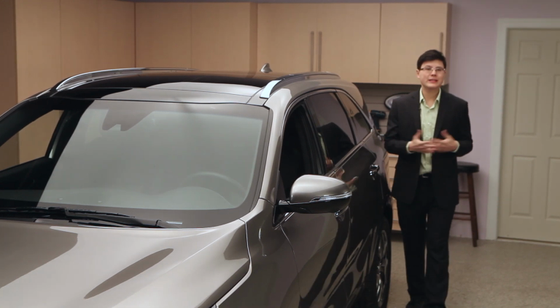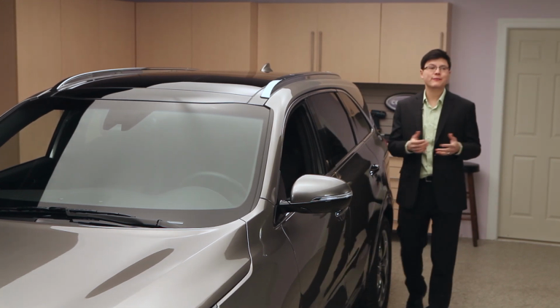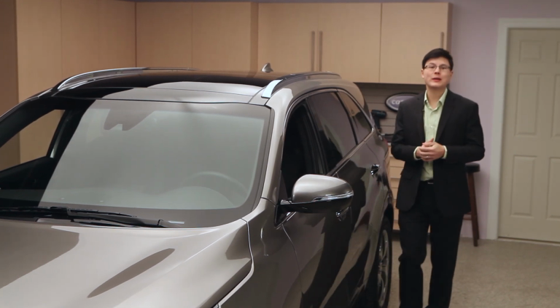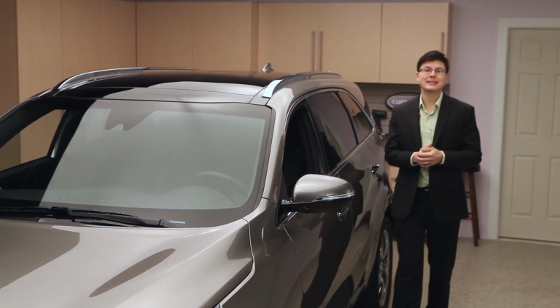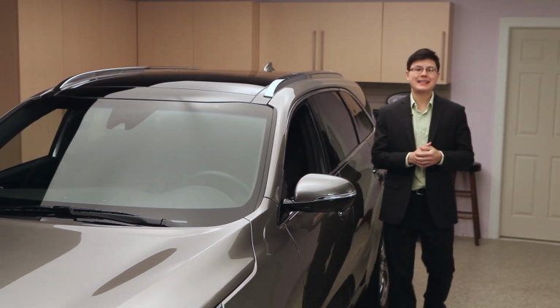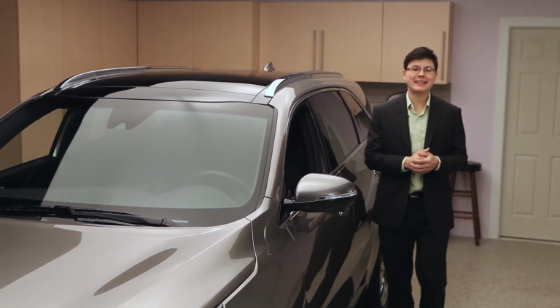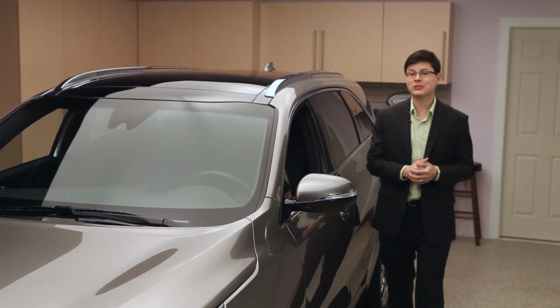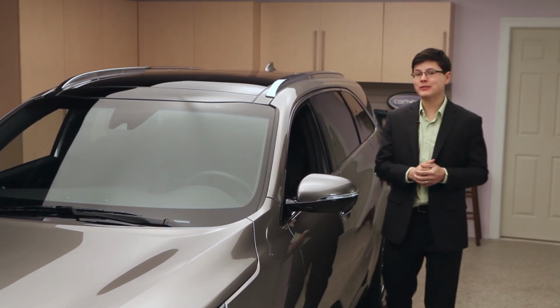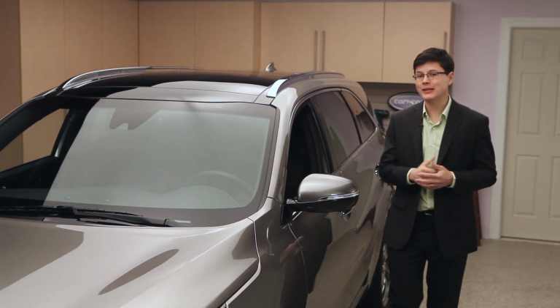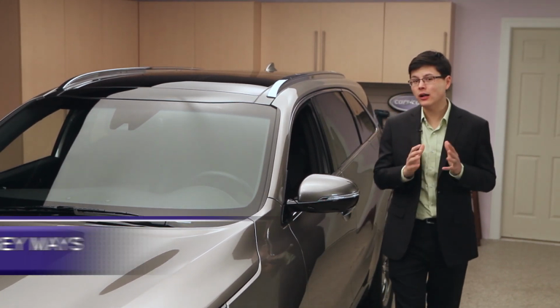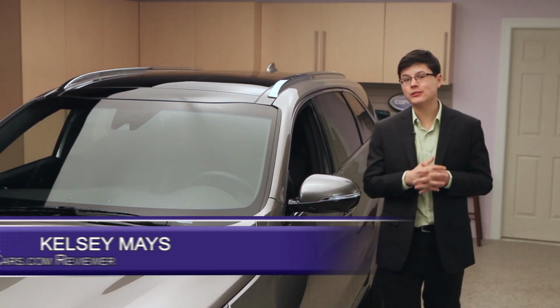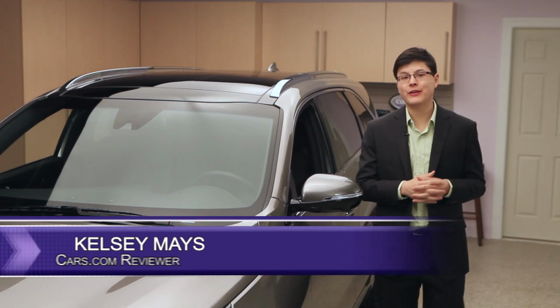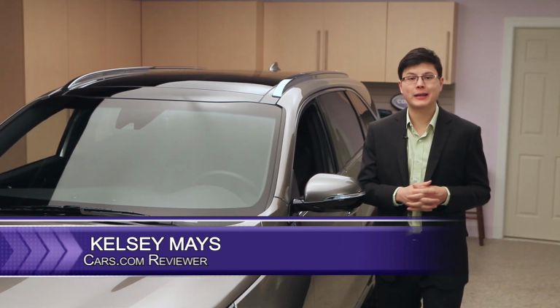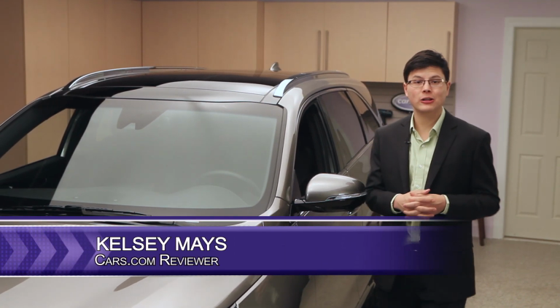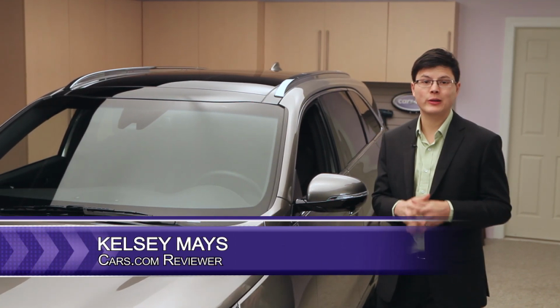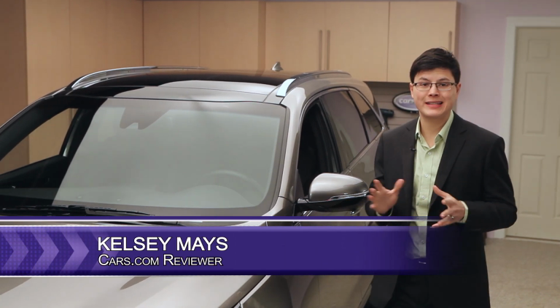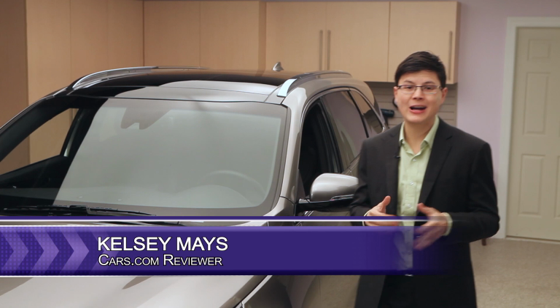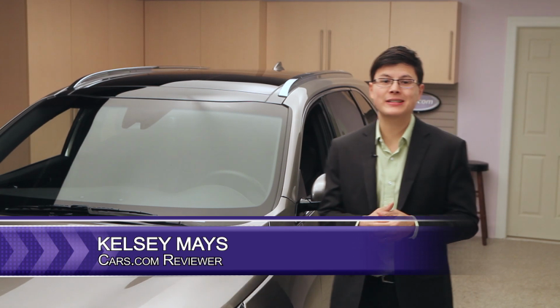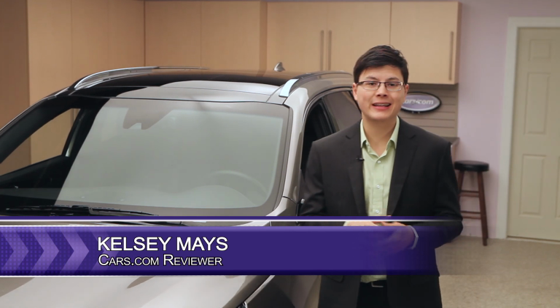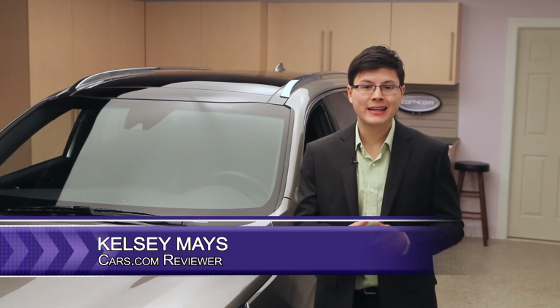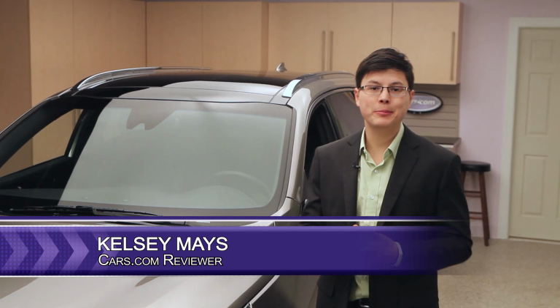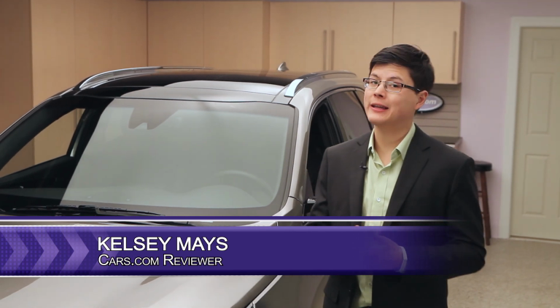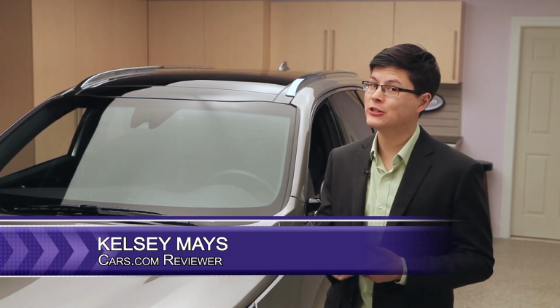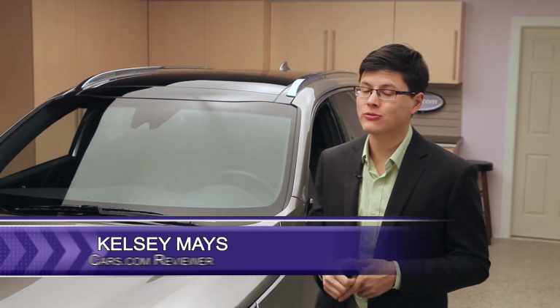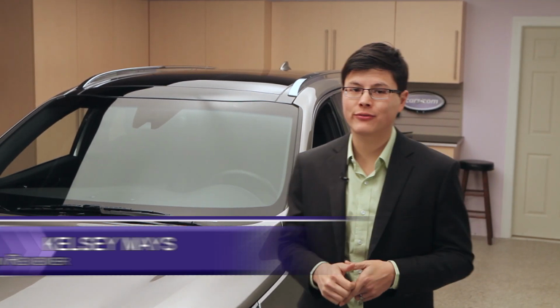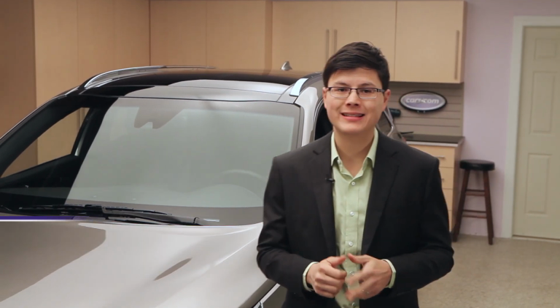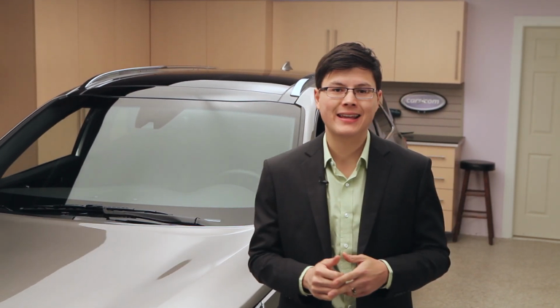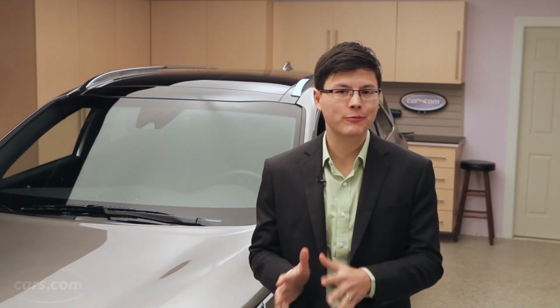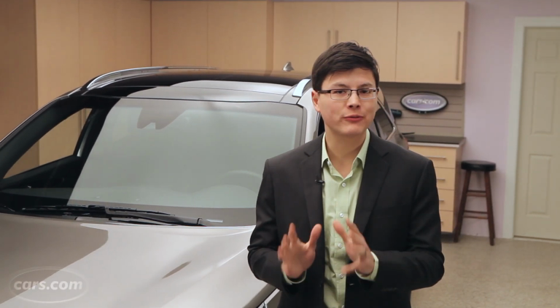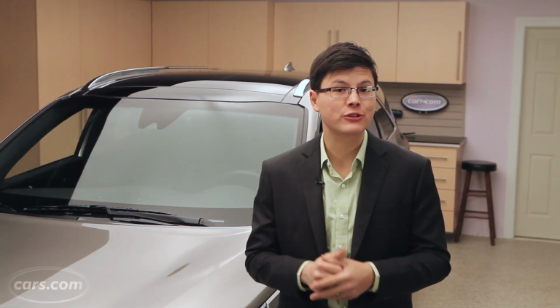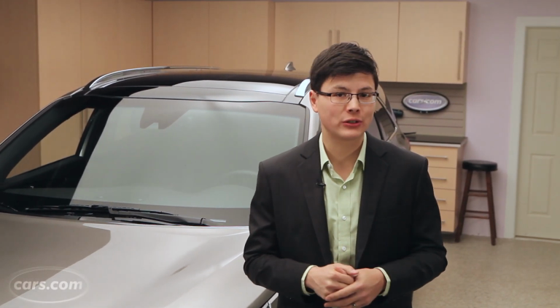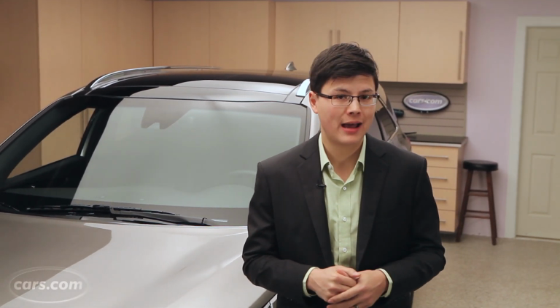Redesigned for 2016, the Kia Sorento is an all-star family hauler with standout styling, capable yet efficient drivetrains, and a comfortable feature-filled cabin.